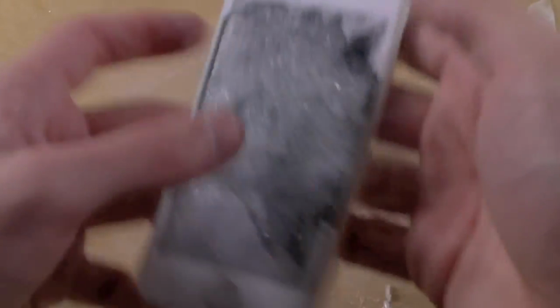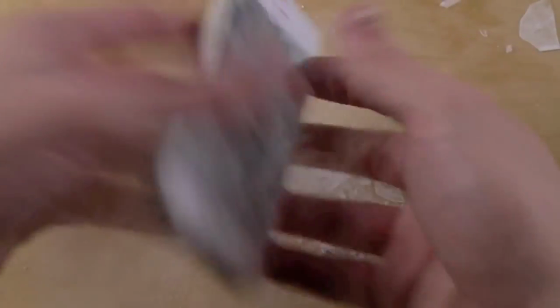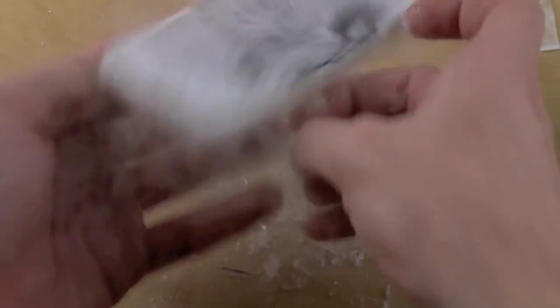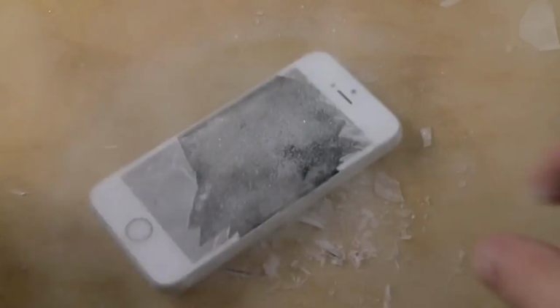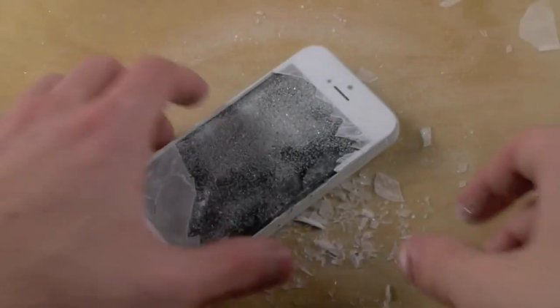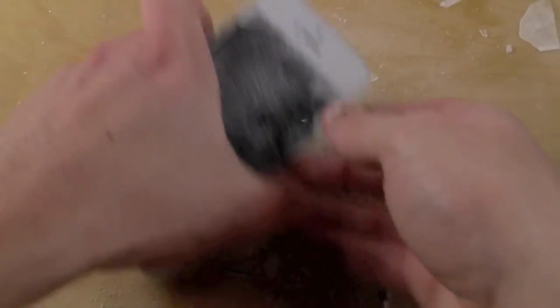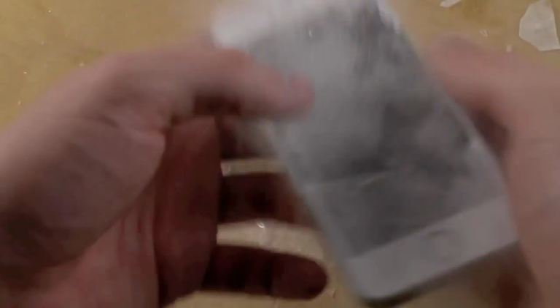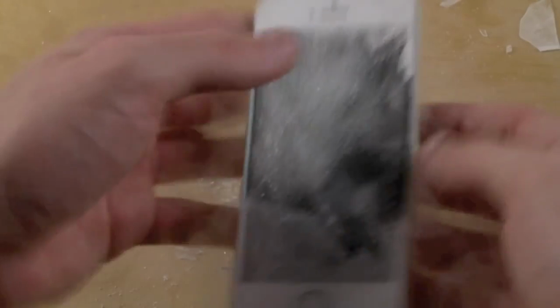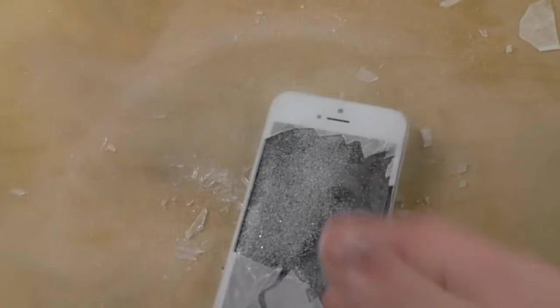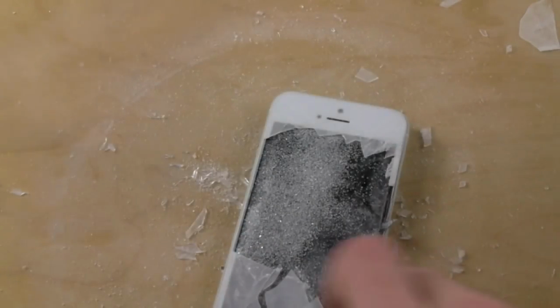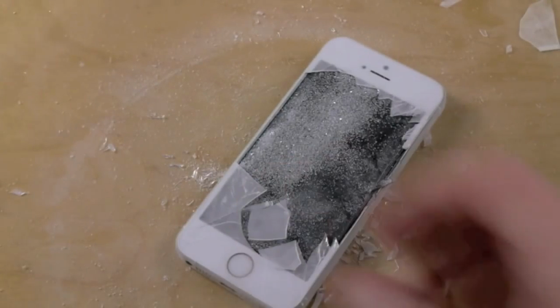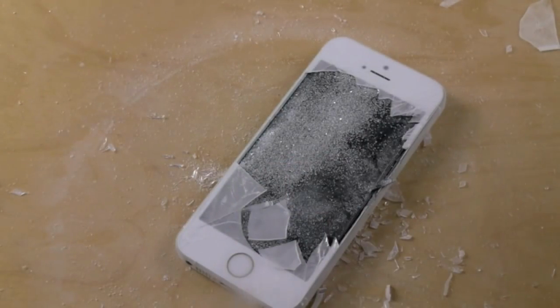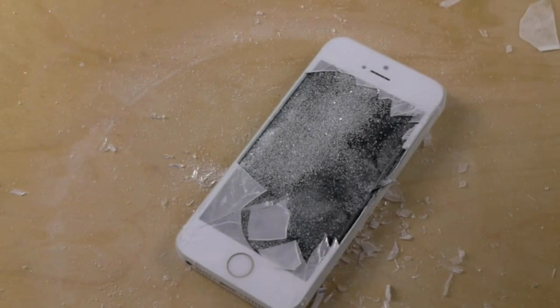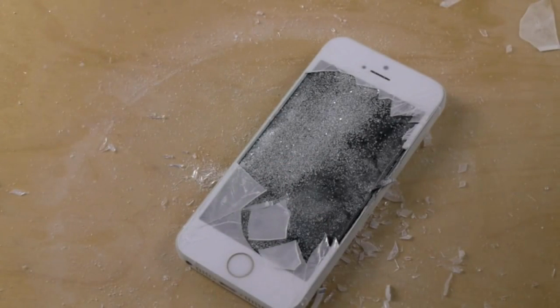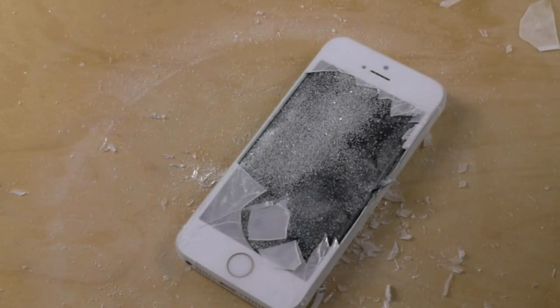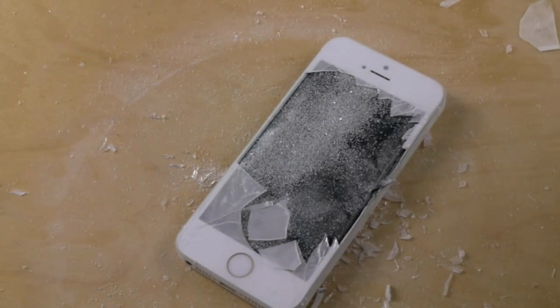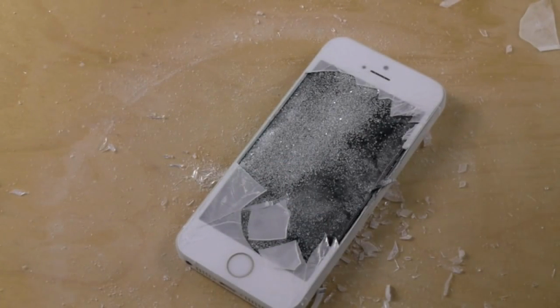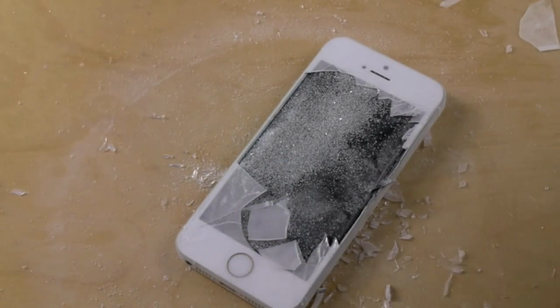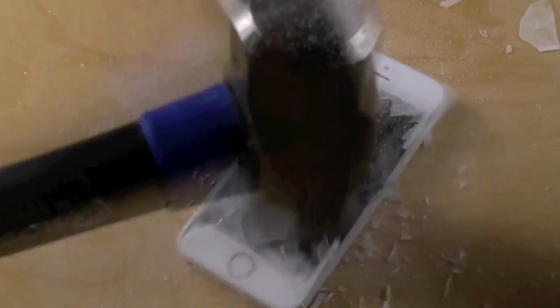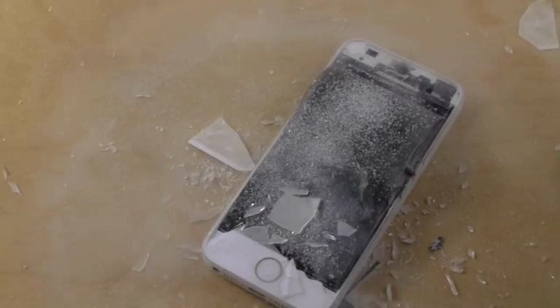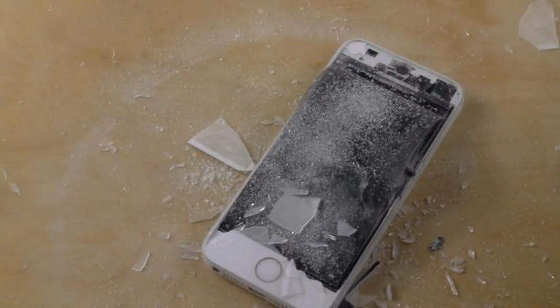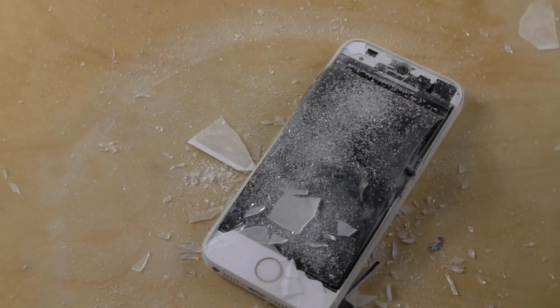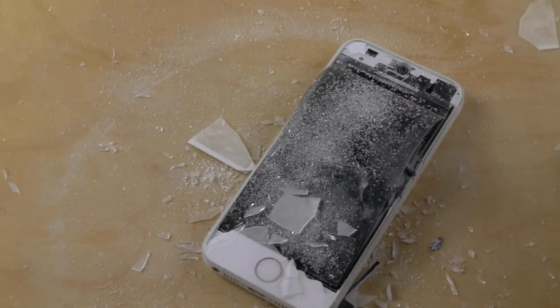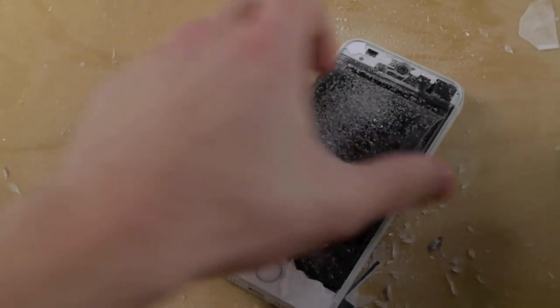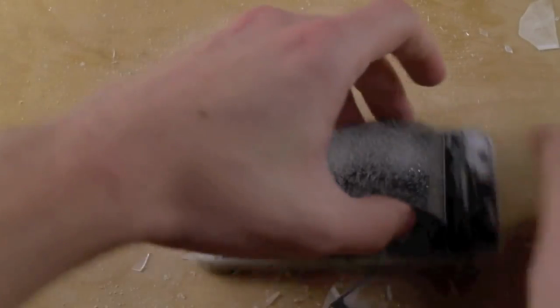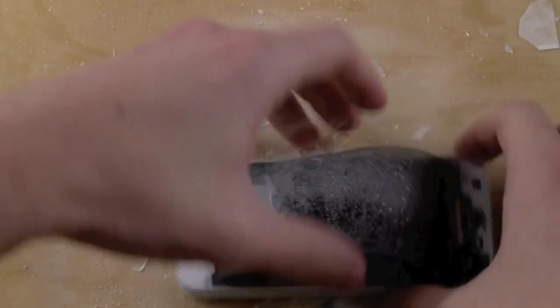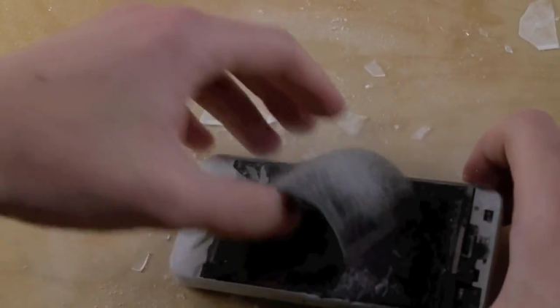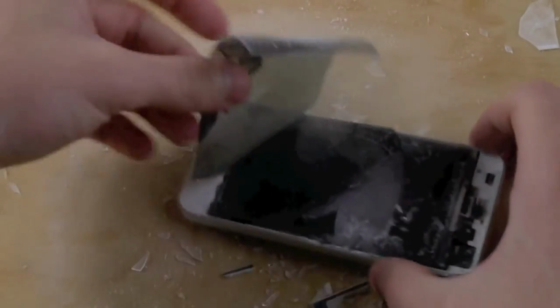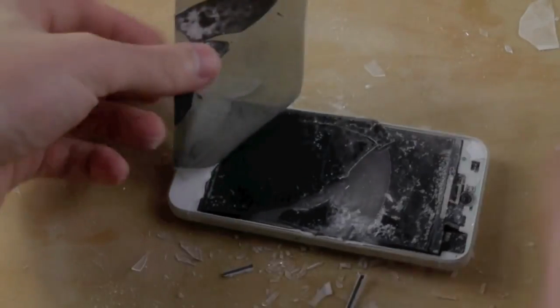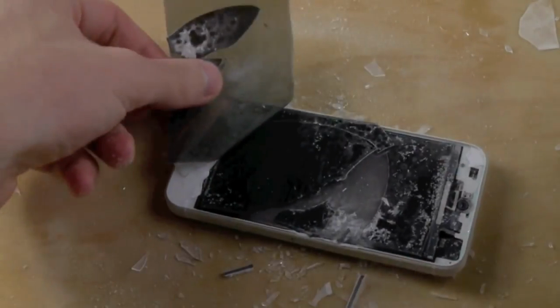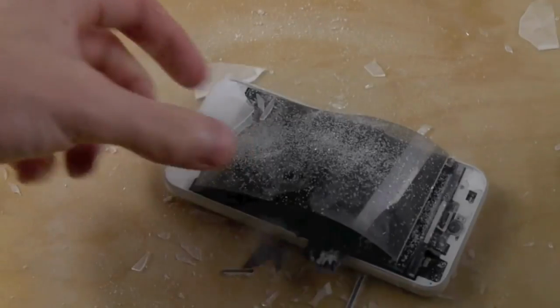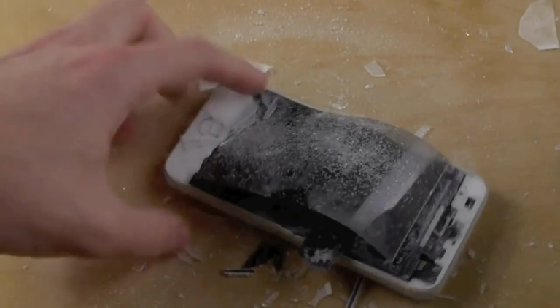So here it is guys. Probably shouldn't do that. Ow. Let's just try one more time. There it is guys.